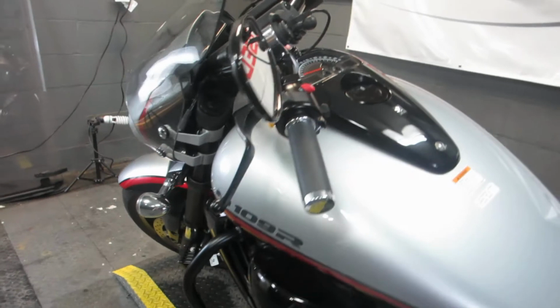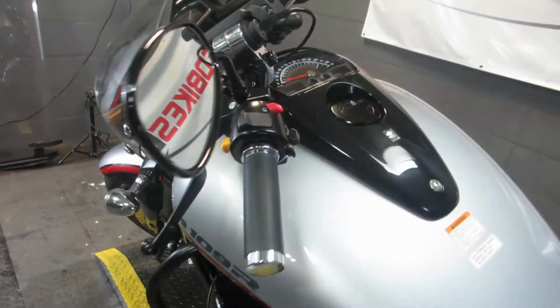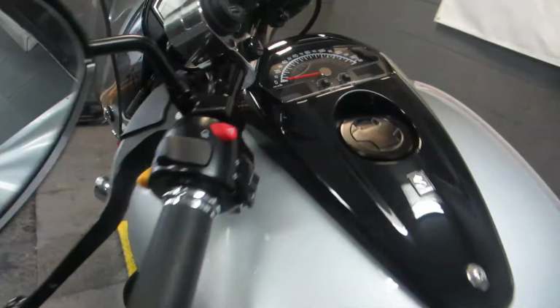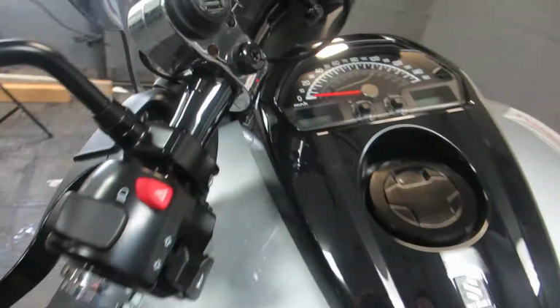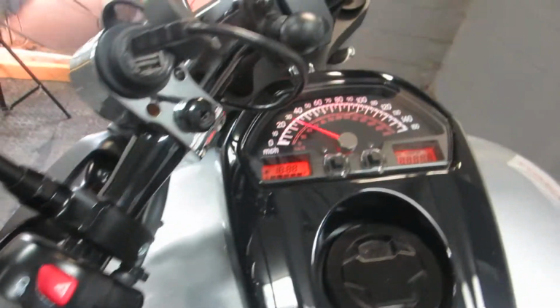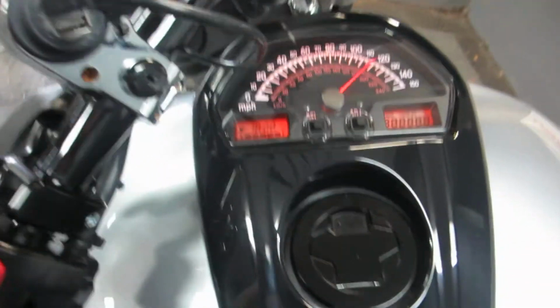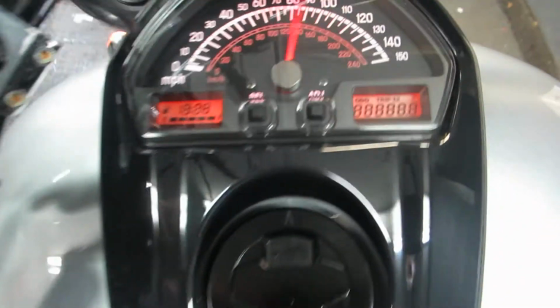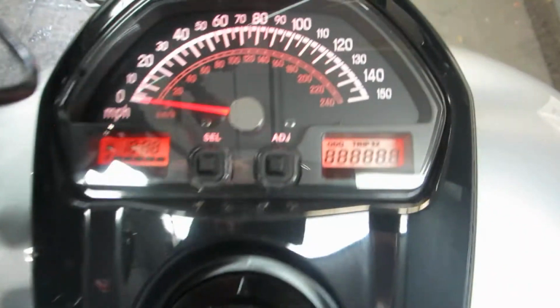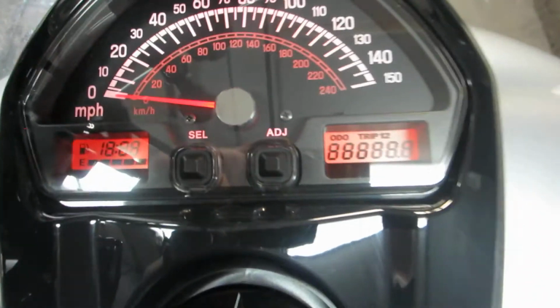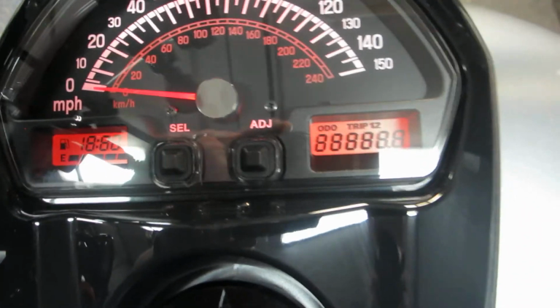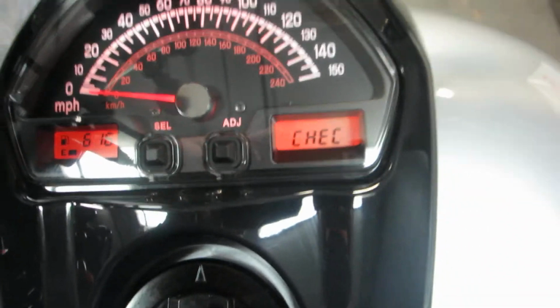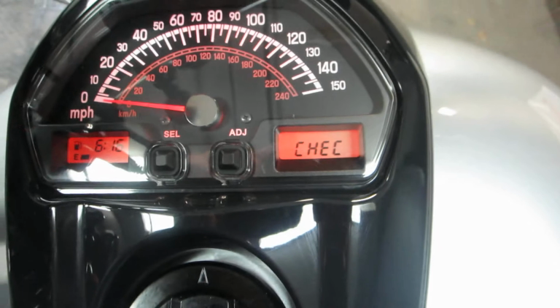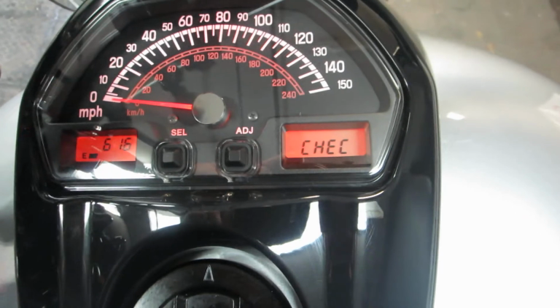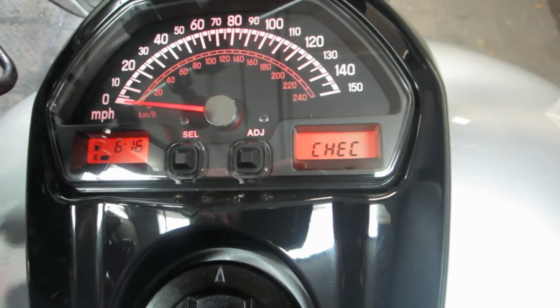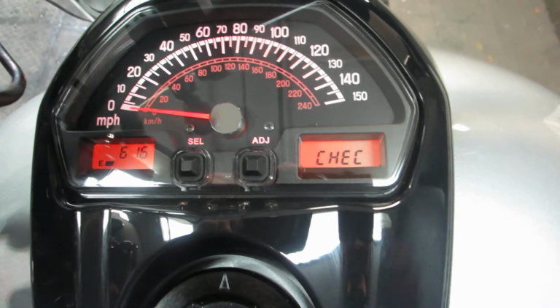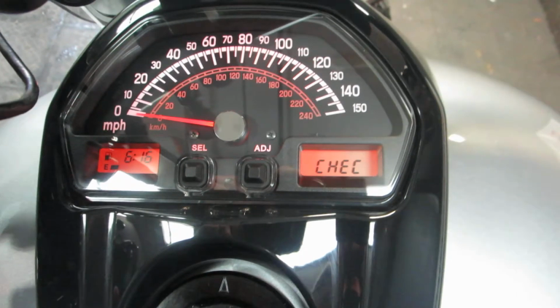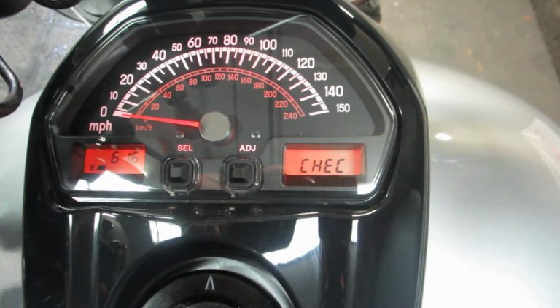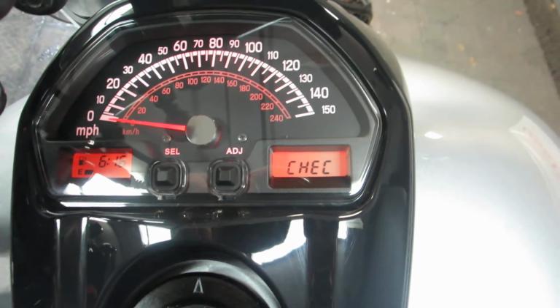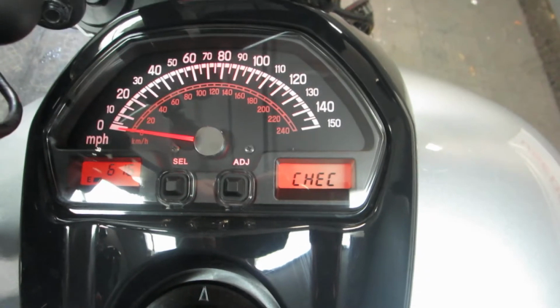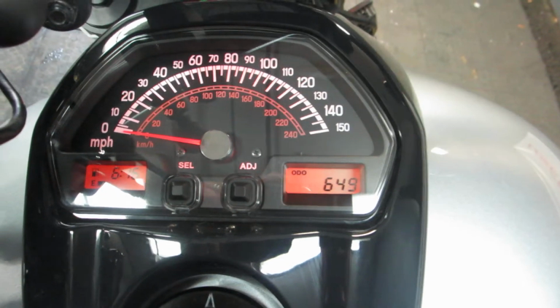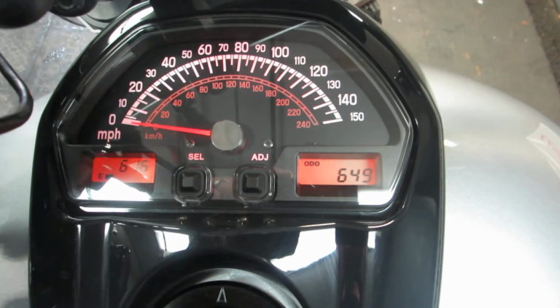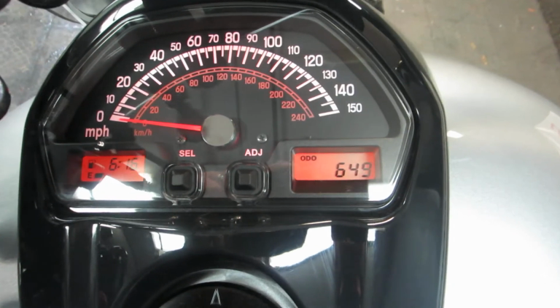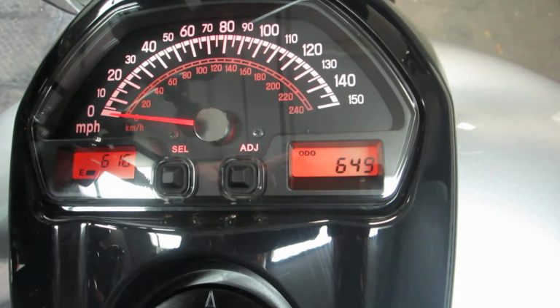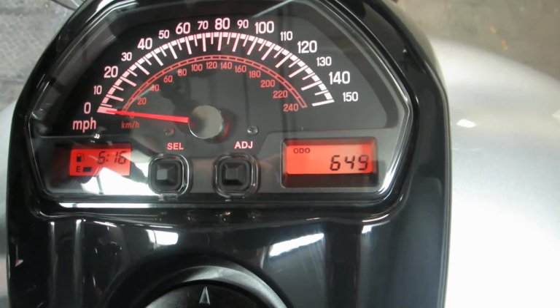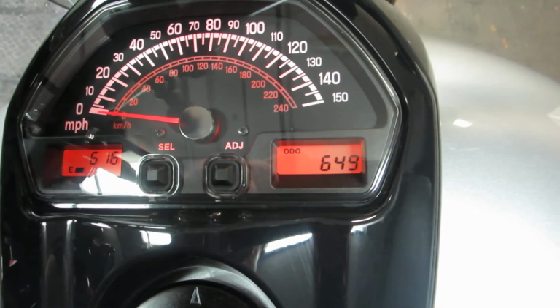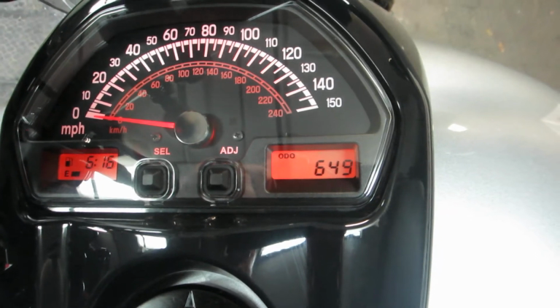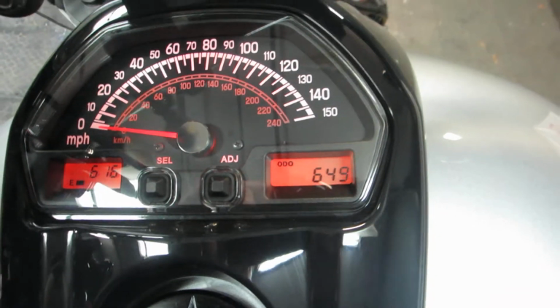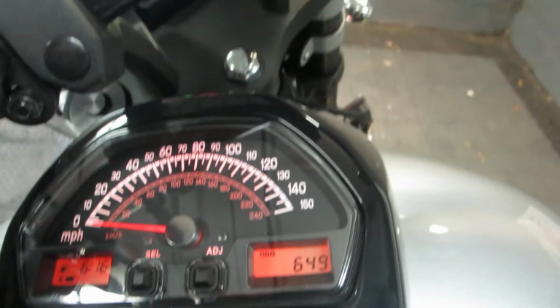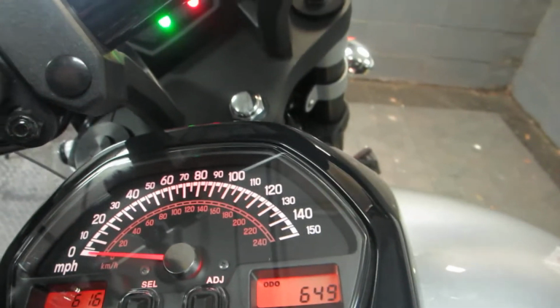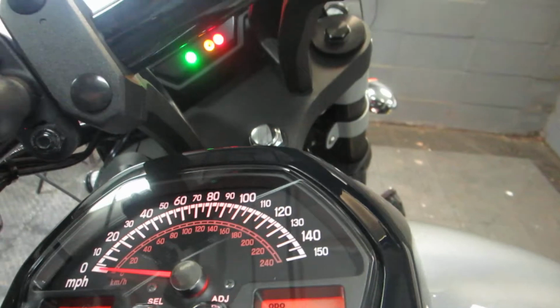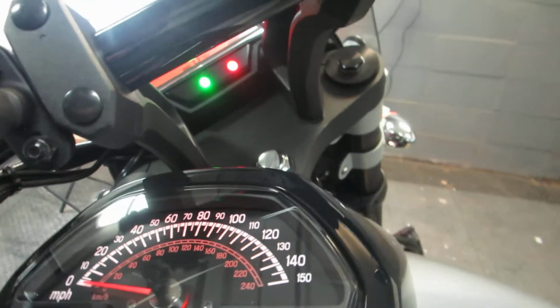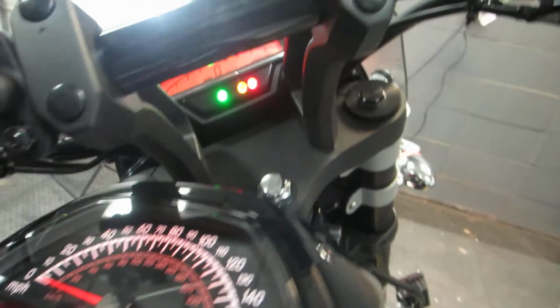Let's click the key on and take a look at that odometer. Turn the kill switch on, of course. 649 miles — there we go. Let's go ahead and crank it up and listen to how she sounds.